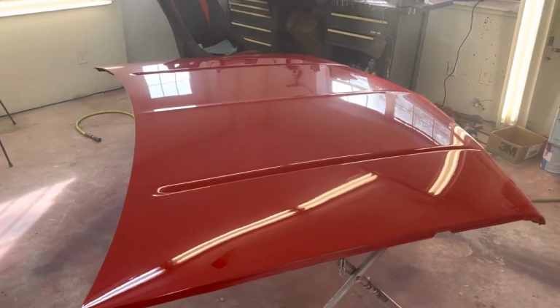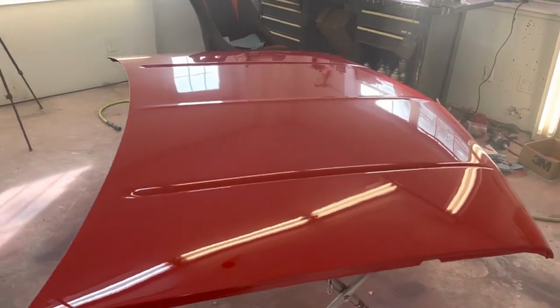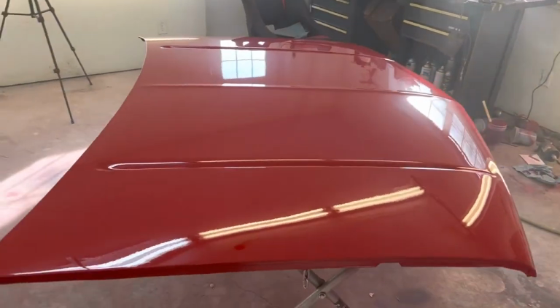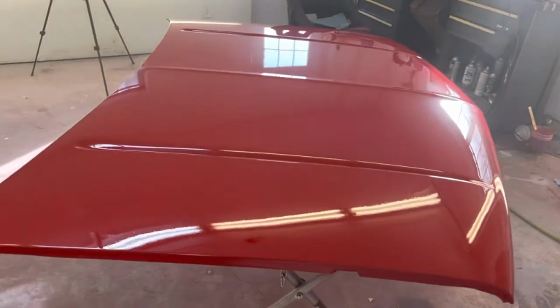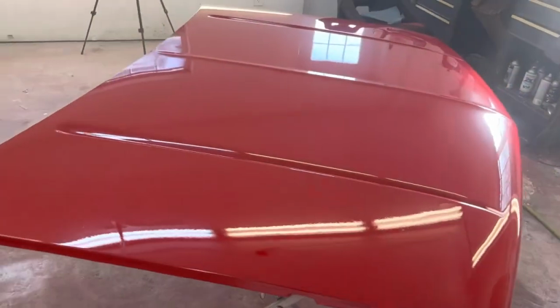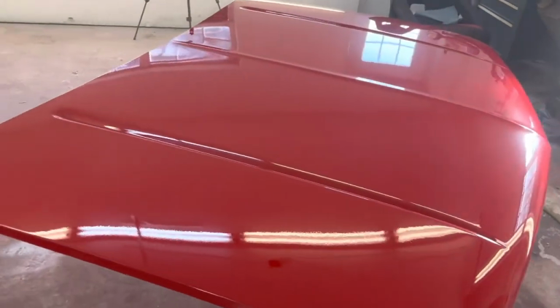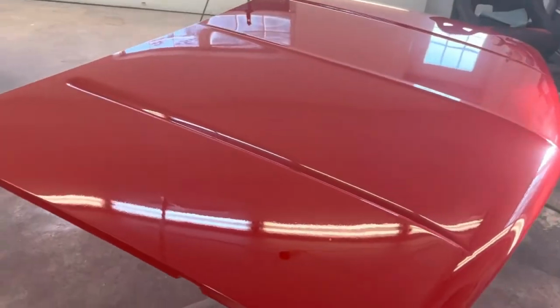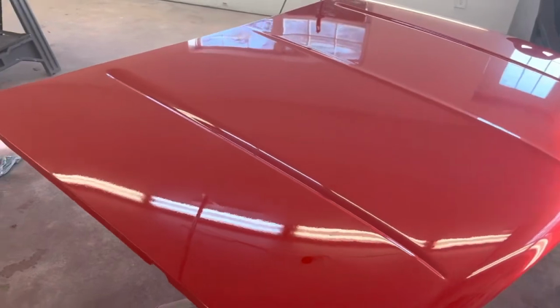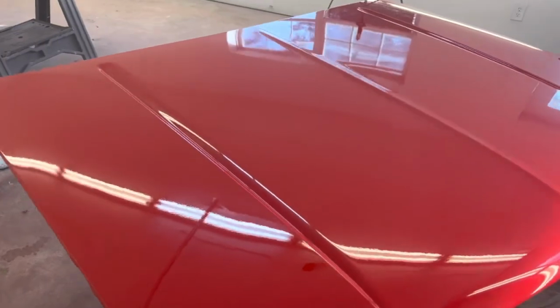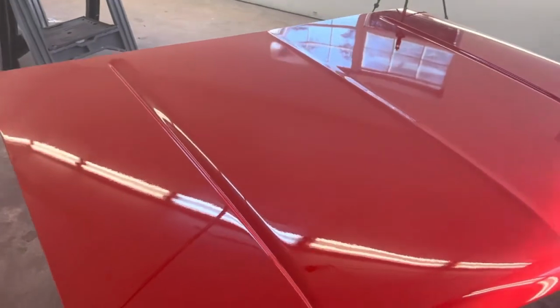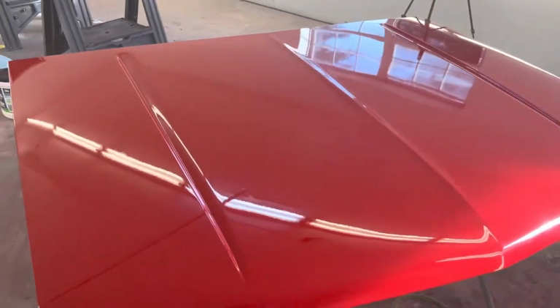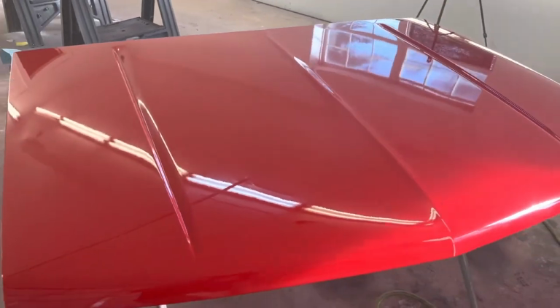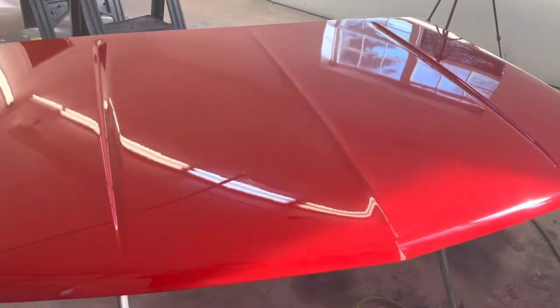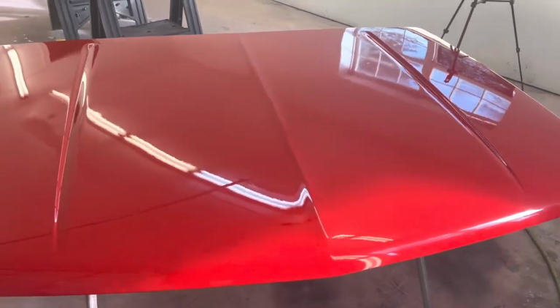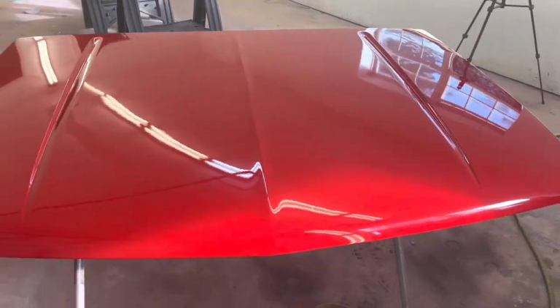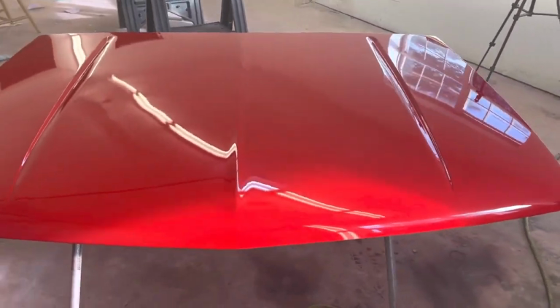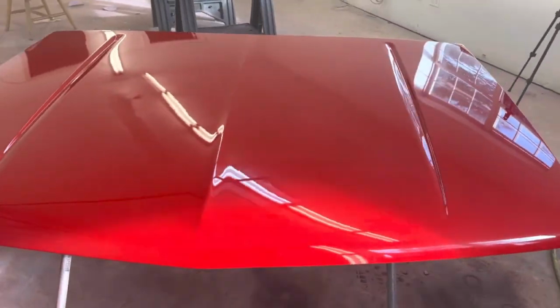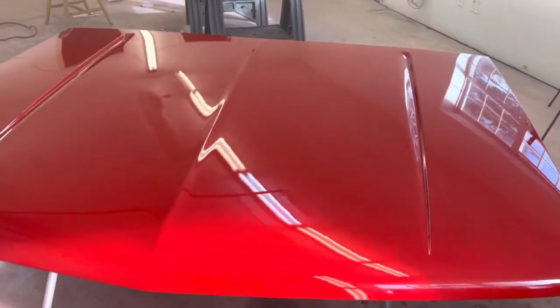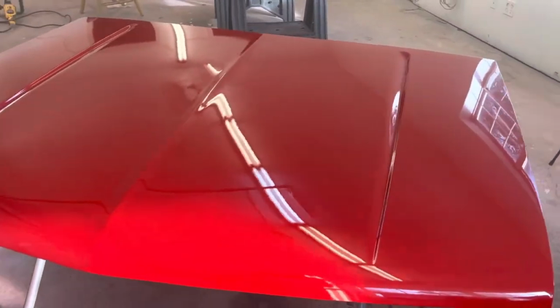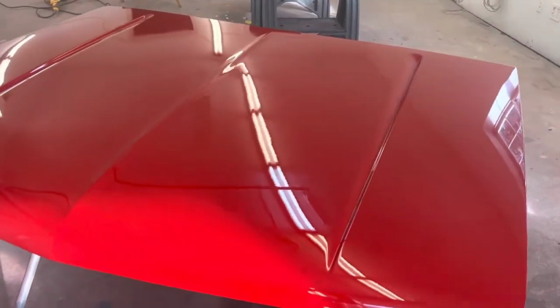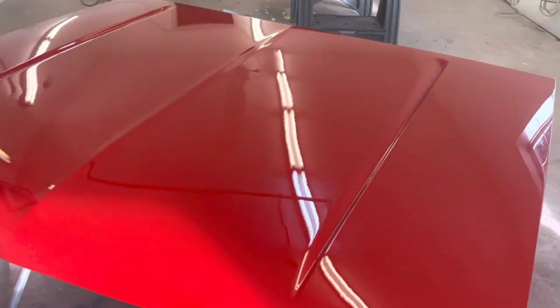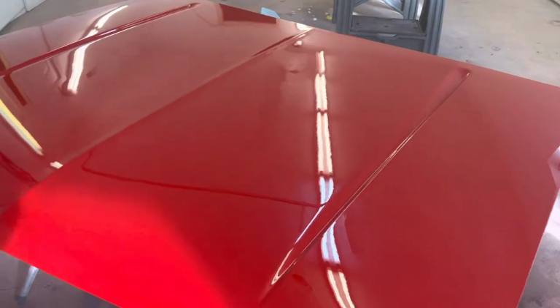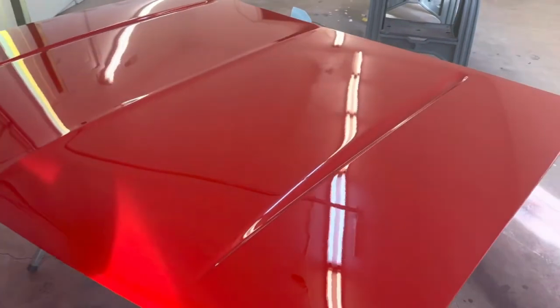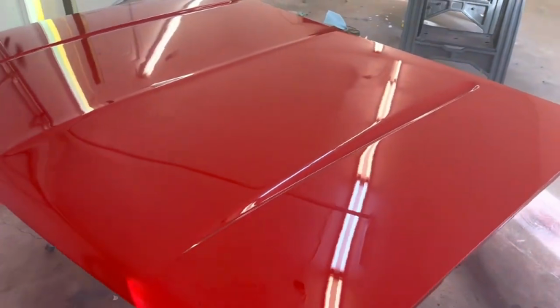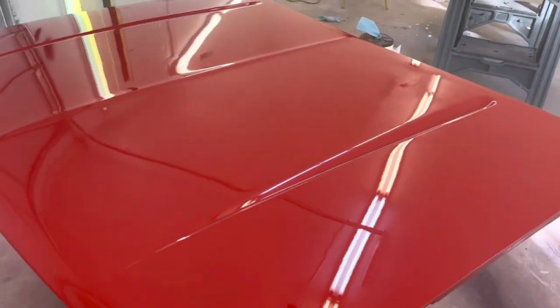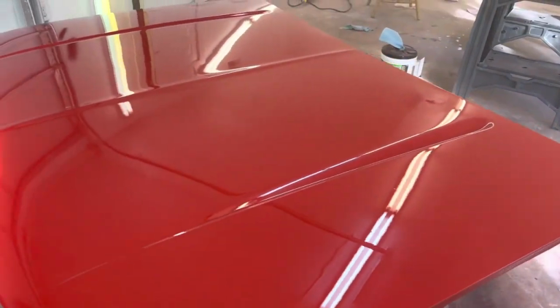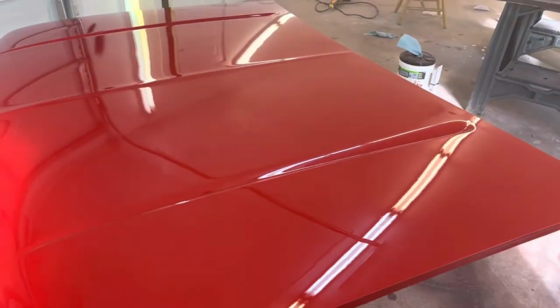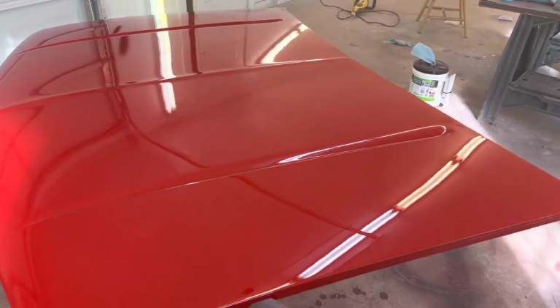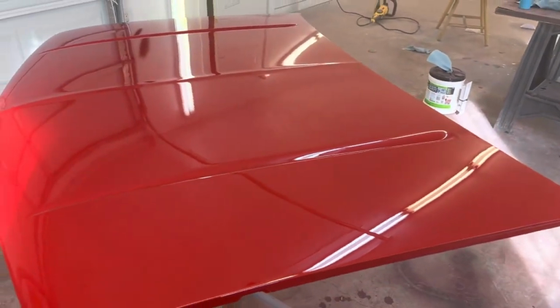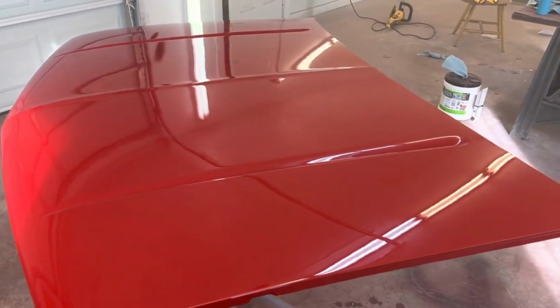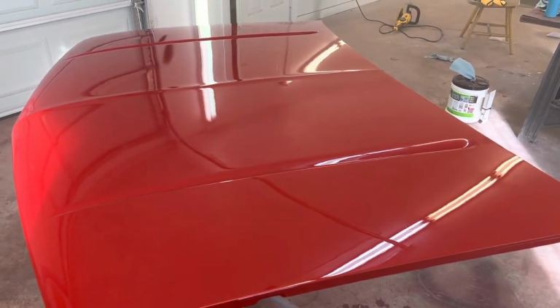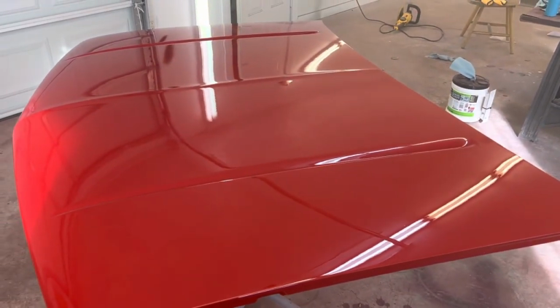Here we are after the last coat of clear. Everything turned out pretty well — should look pretty decent, especially after we buff it.